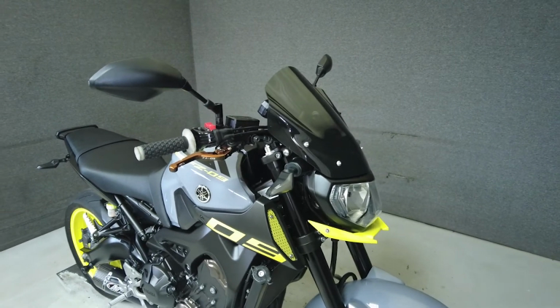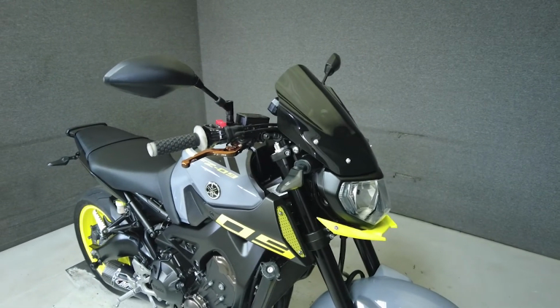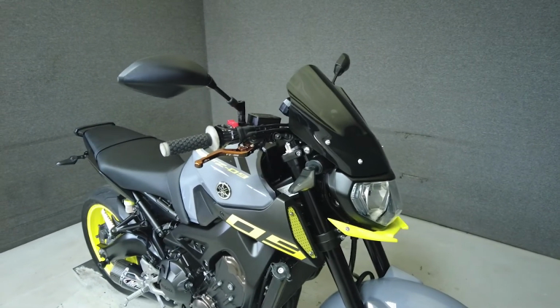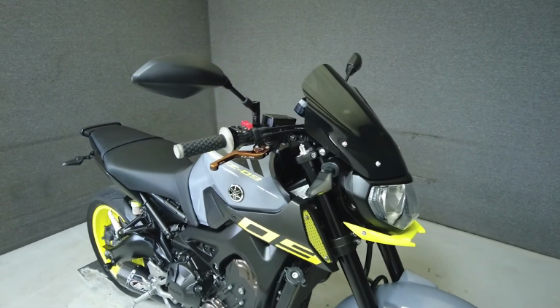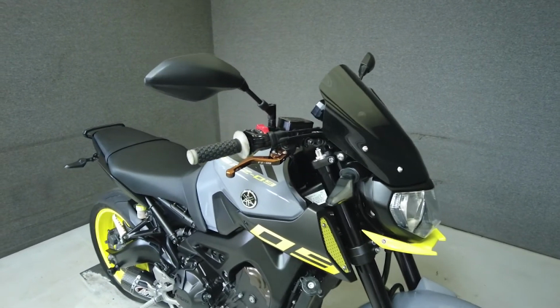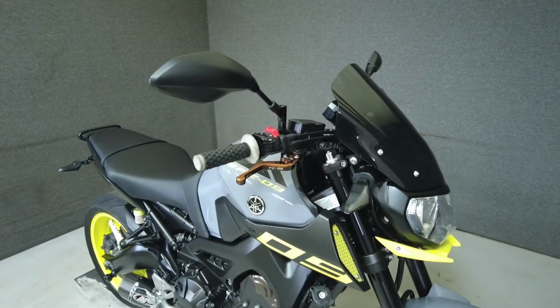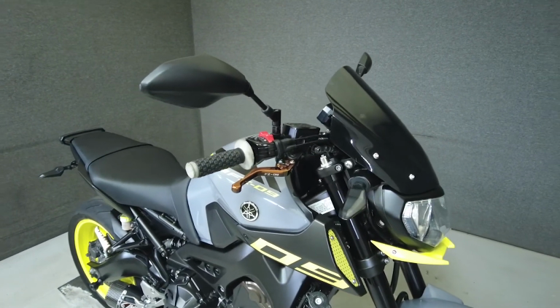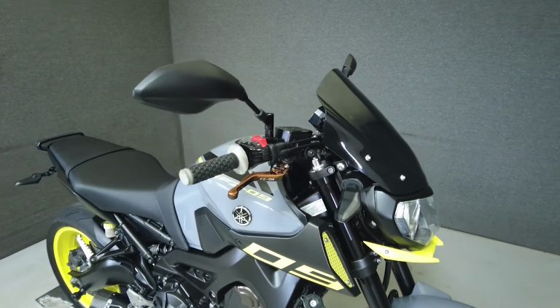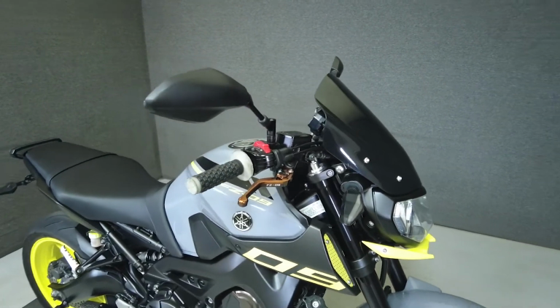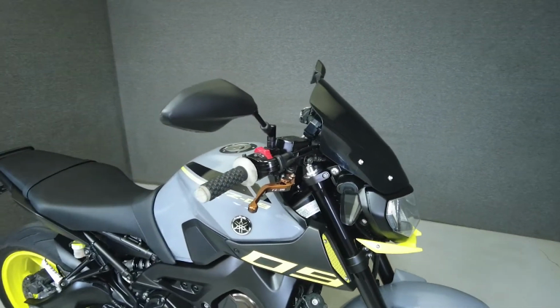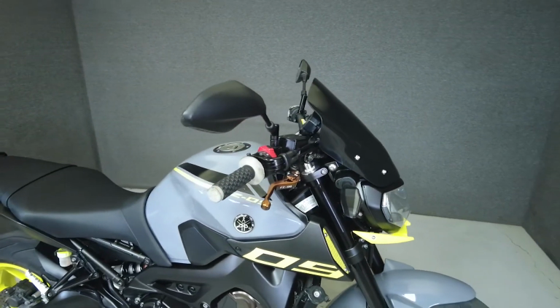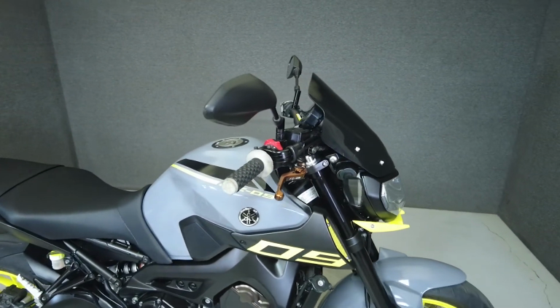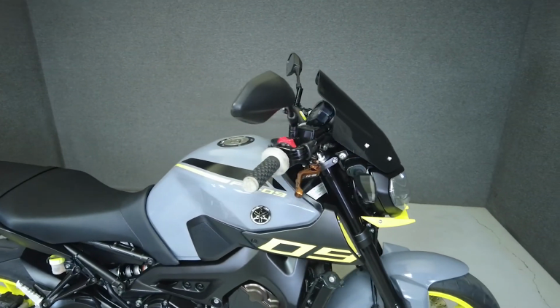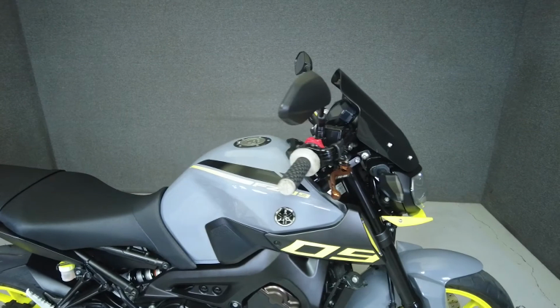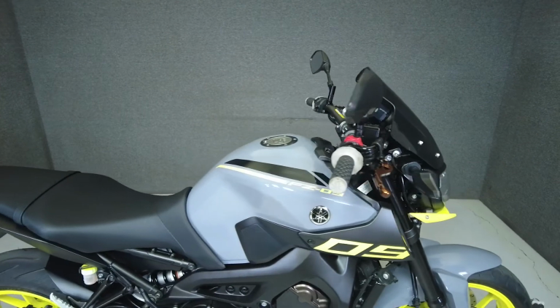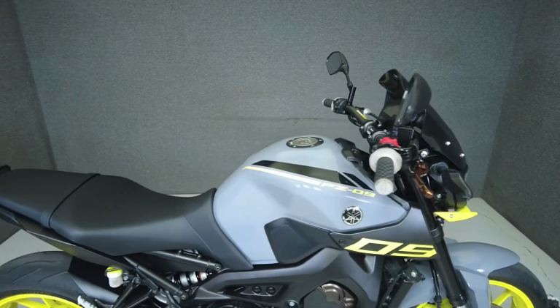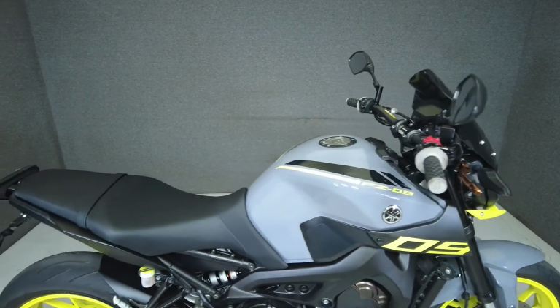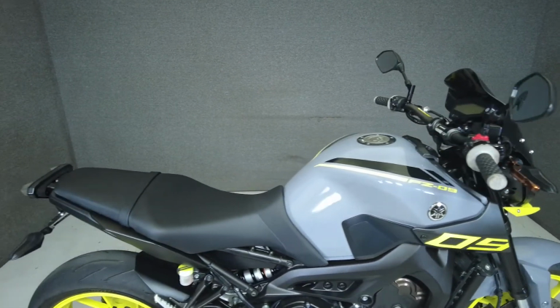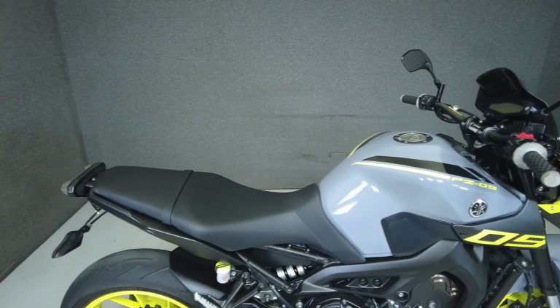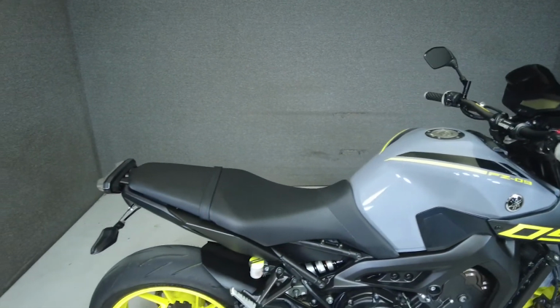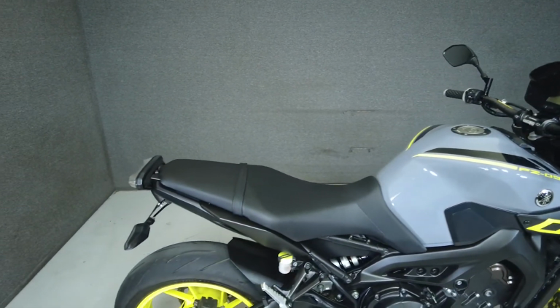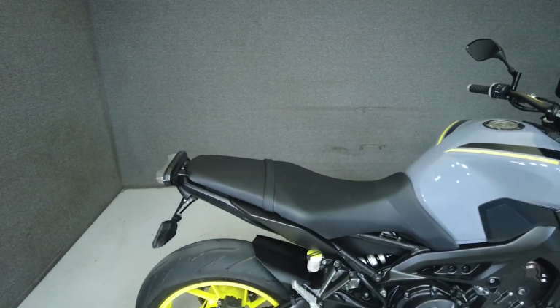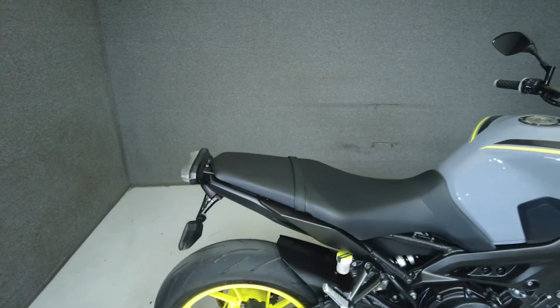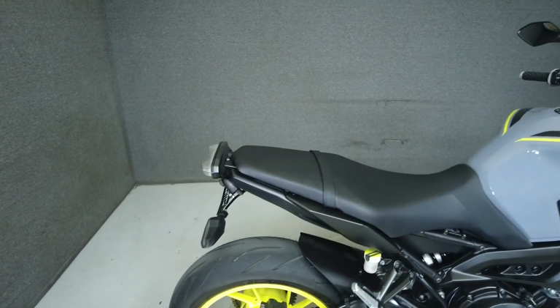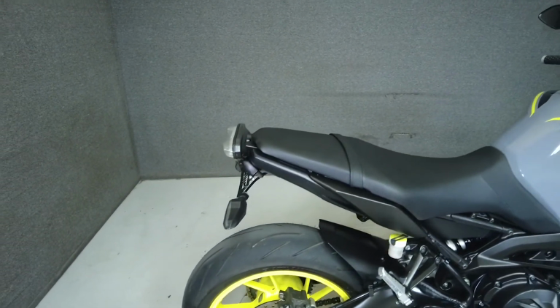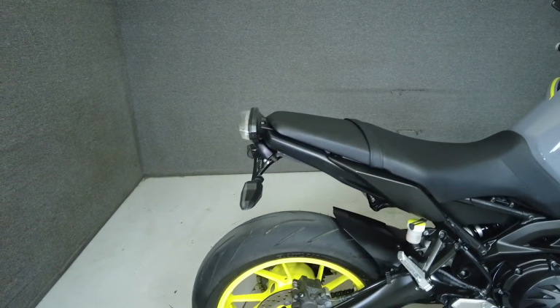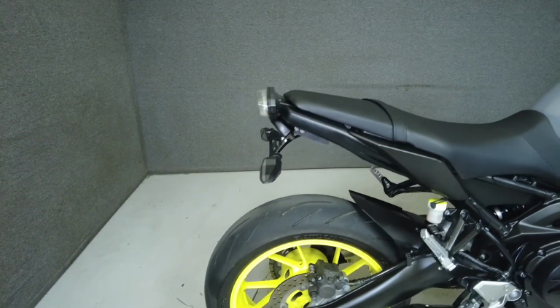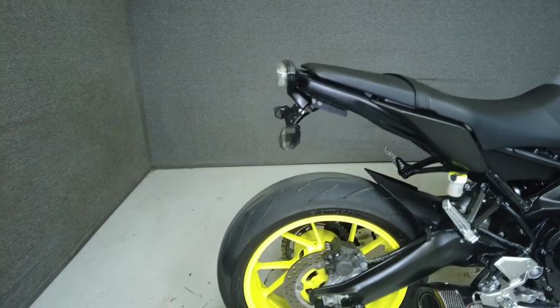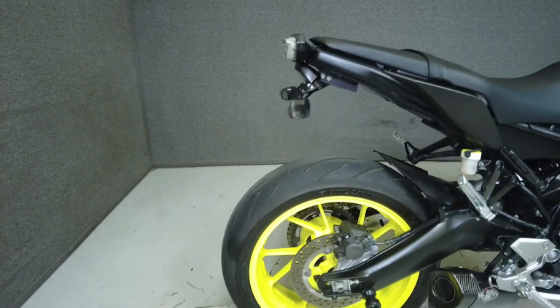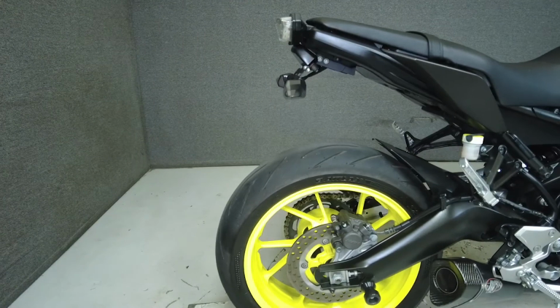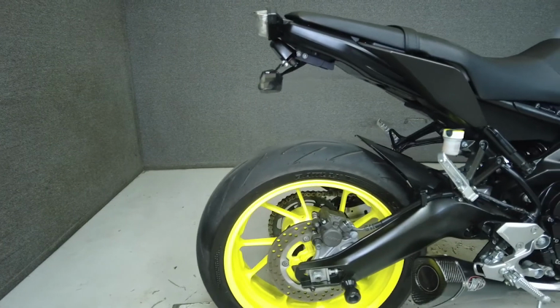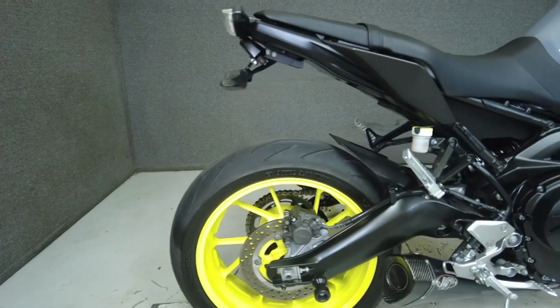It comes equipped with three riding modes and has been upgraded with an M4 exhaust, grips, windscreen, frame sliders, swingarm spools, rear fender eliminator kit, and front and rear turn signals.